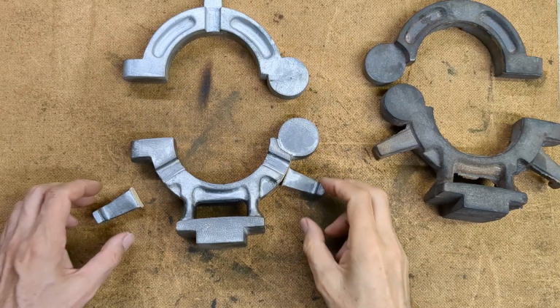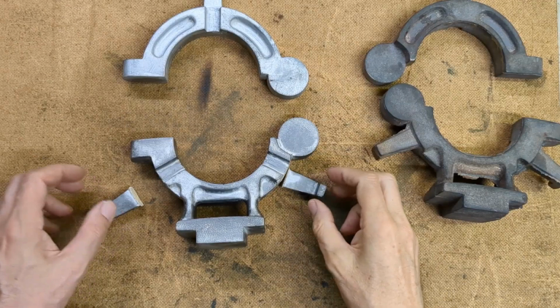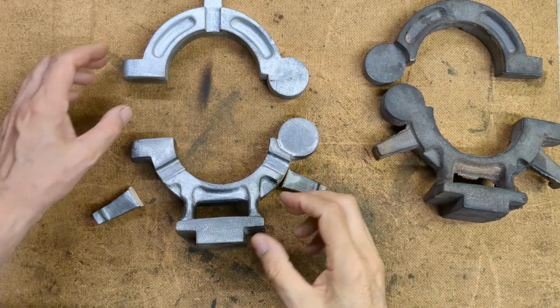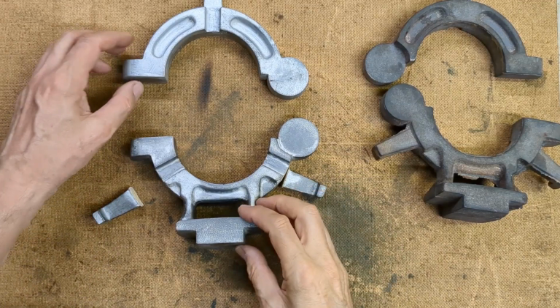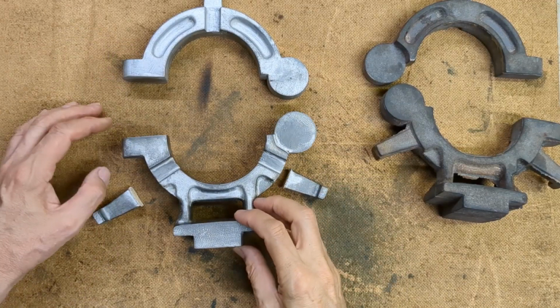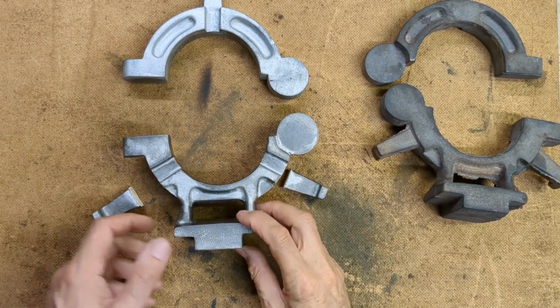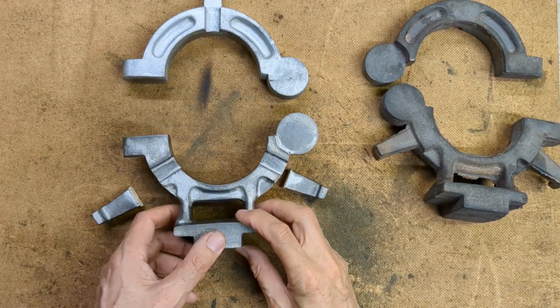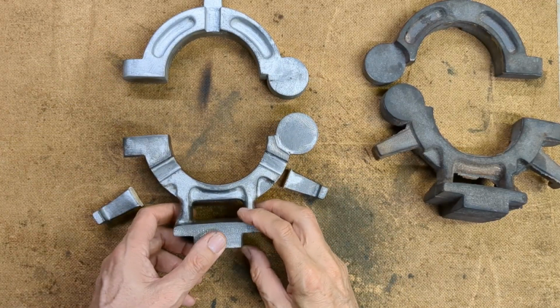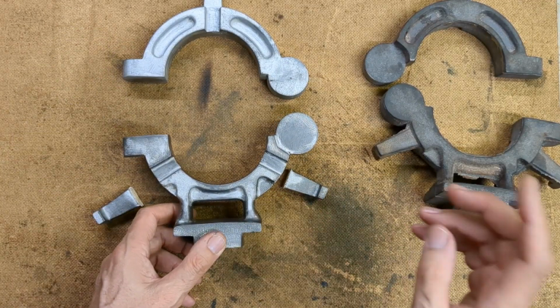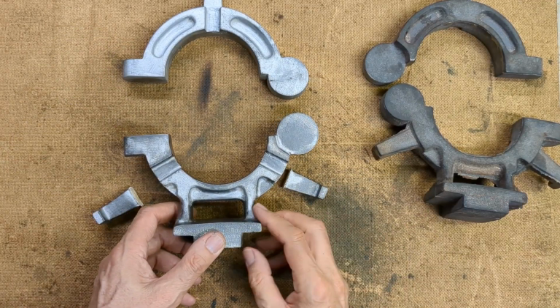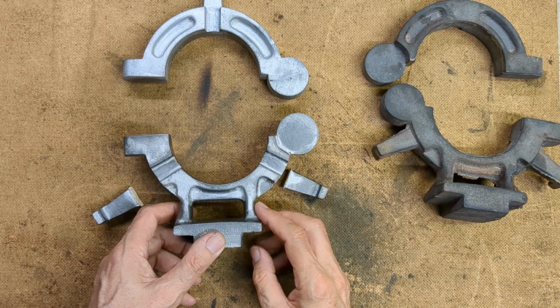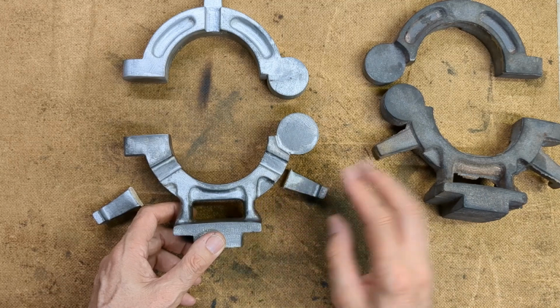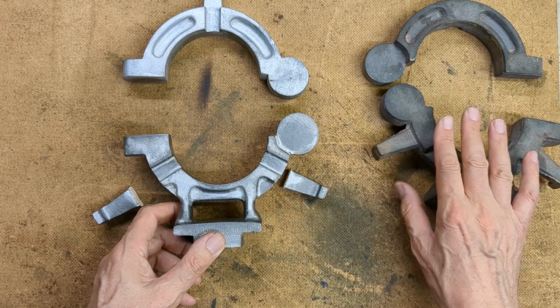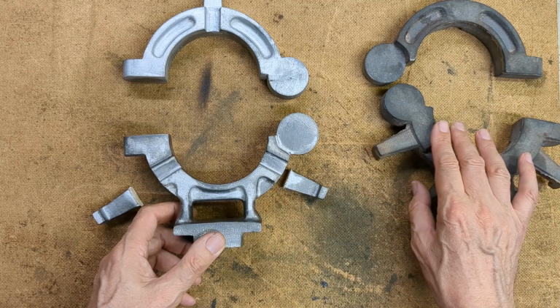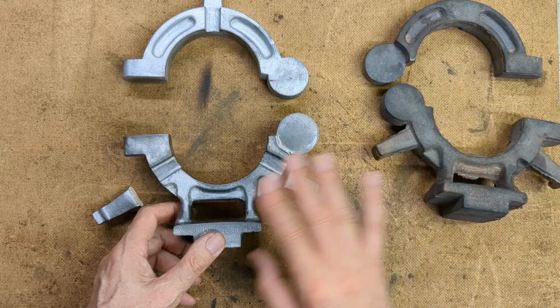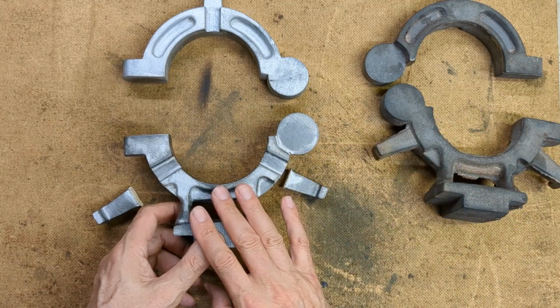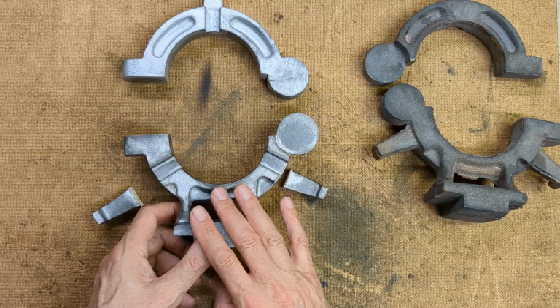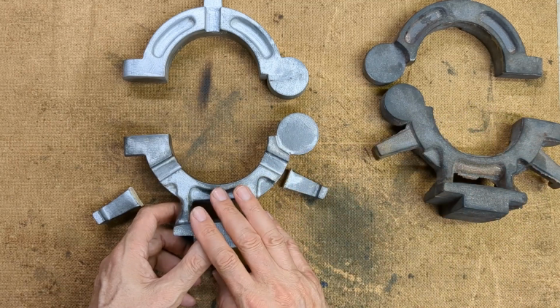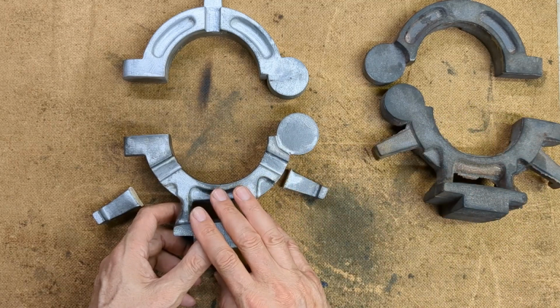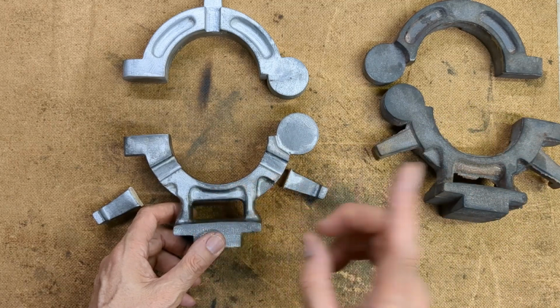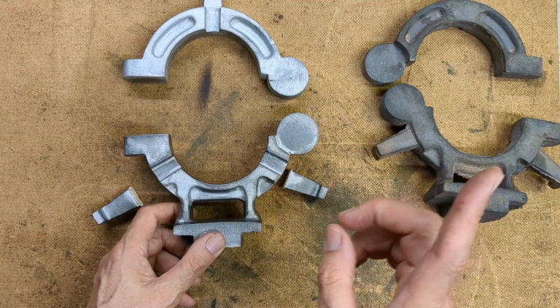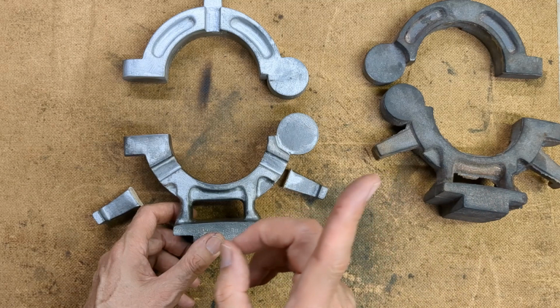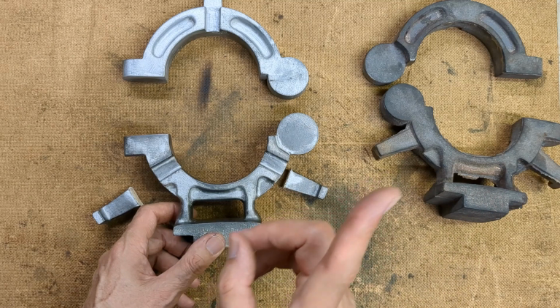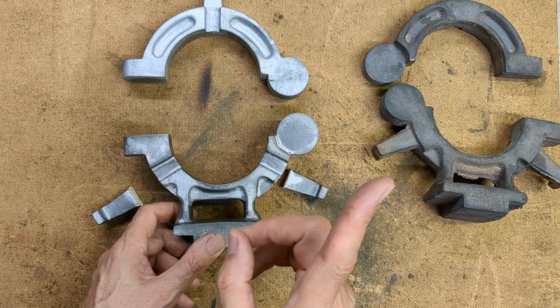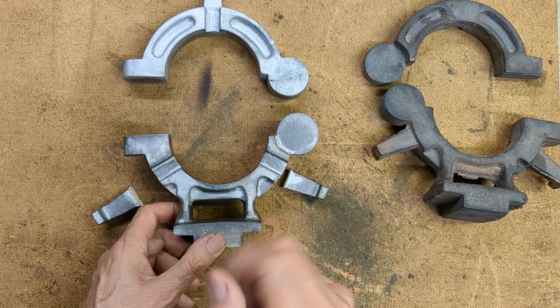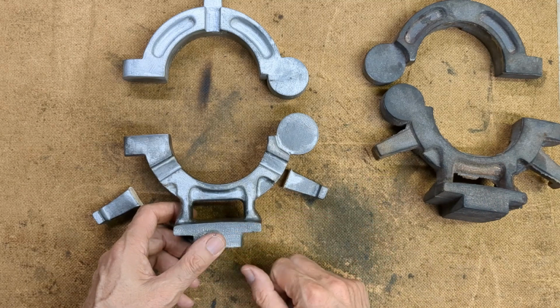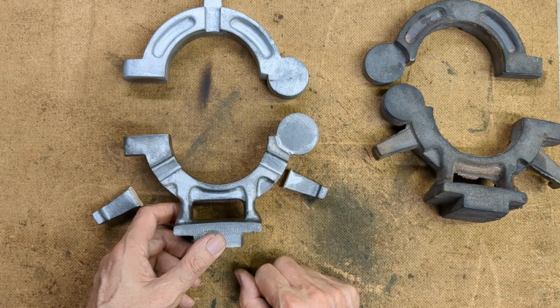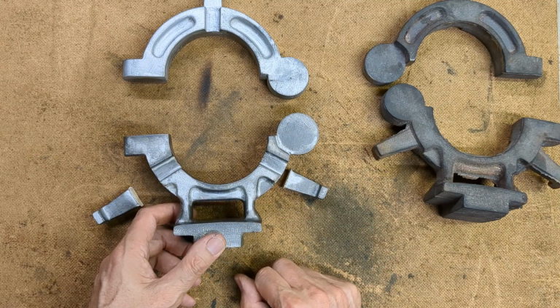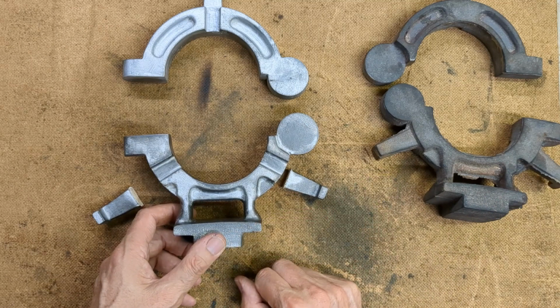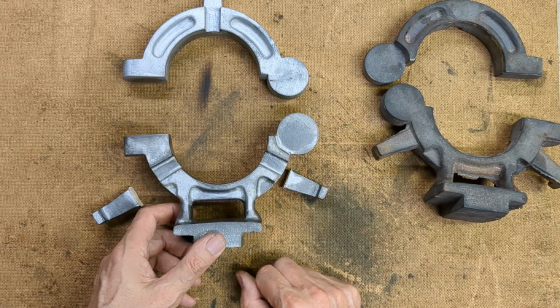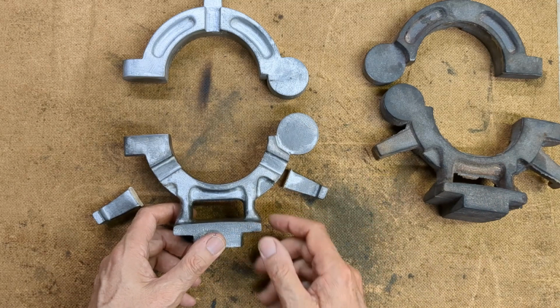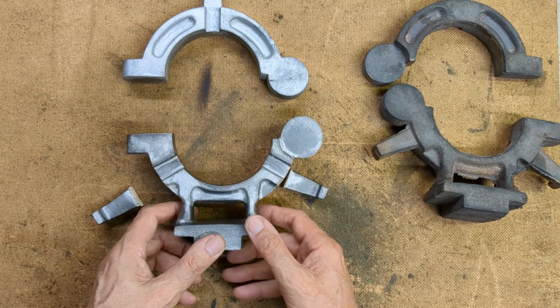Here are the wooden patterns I made. If you want to see the video about getting this cast and making the patterns, I'm going to include a link here so you should be able to find that separate video.